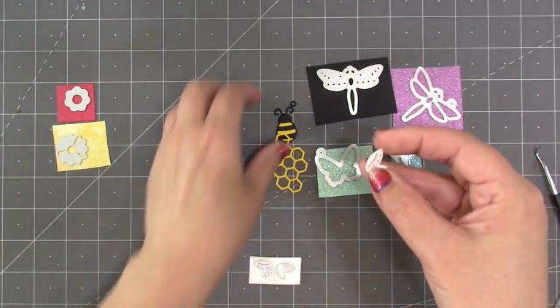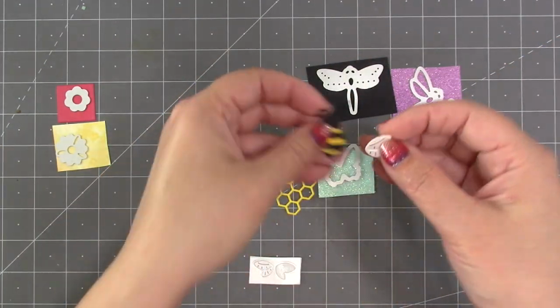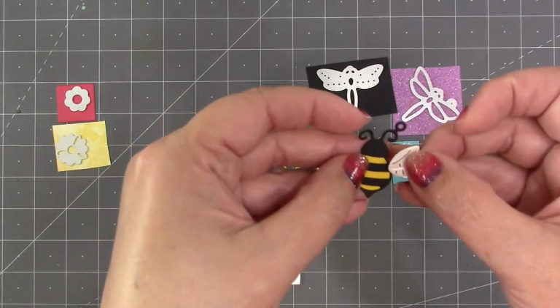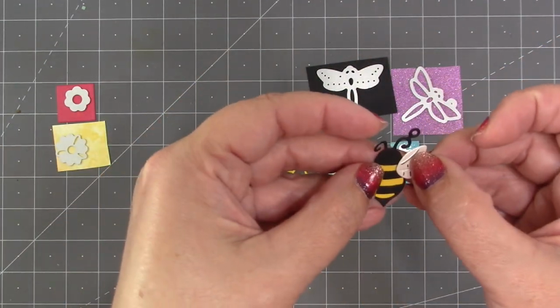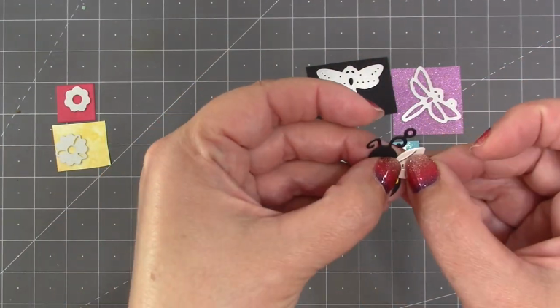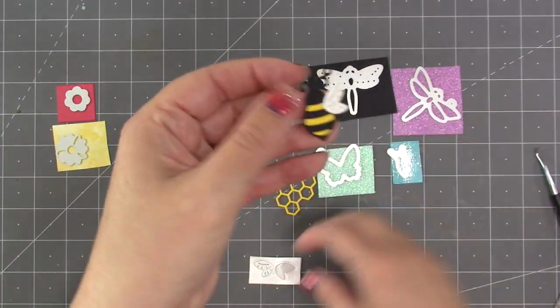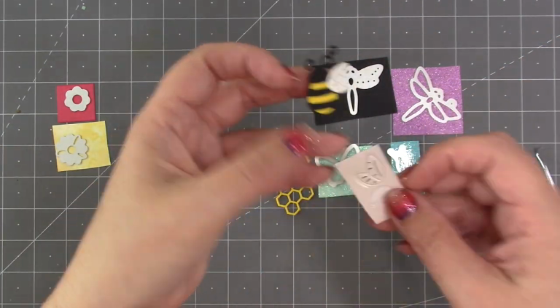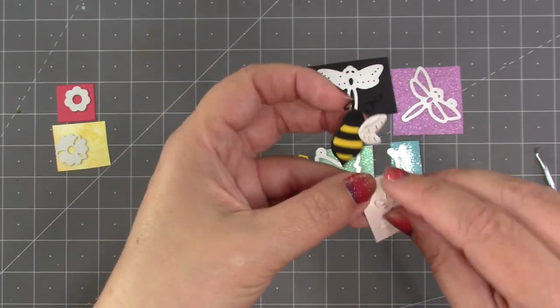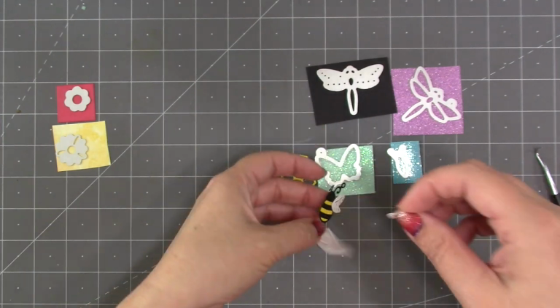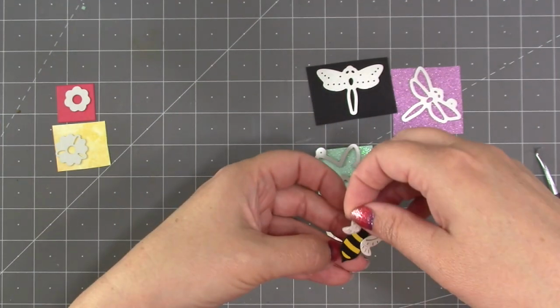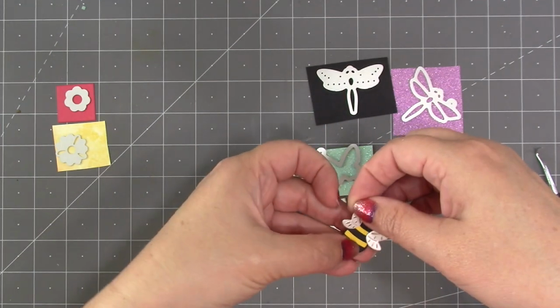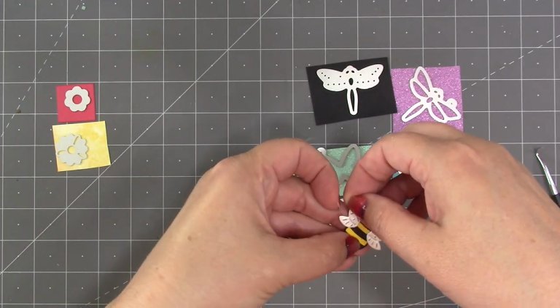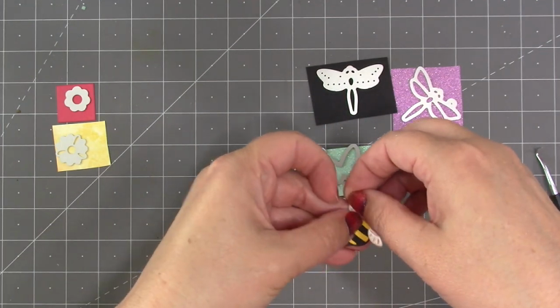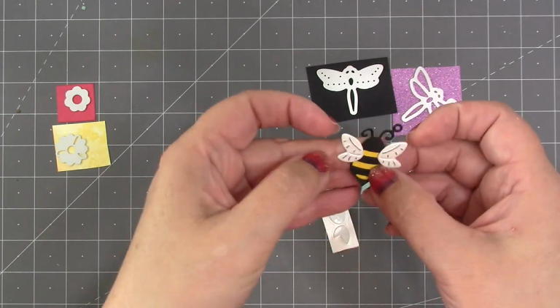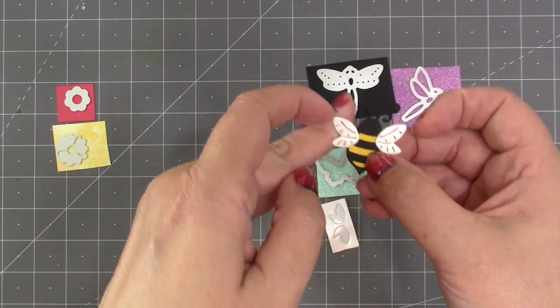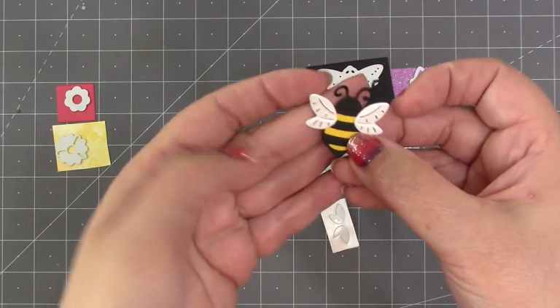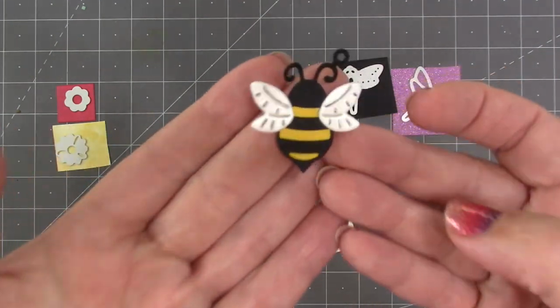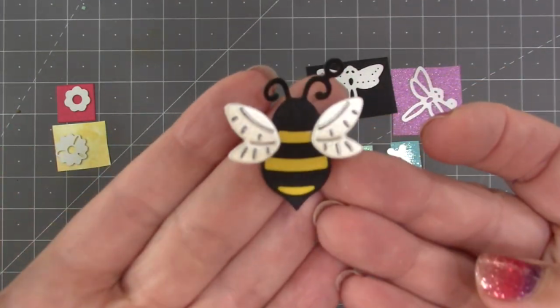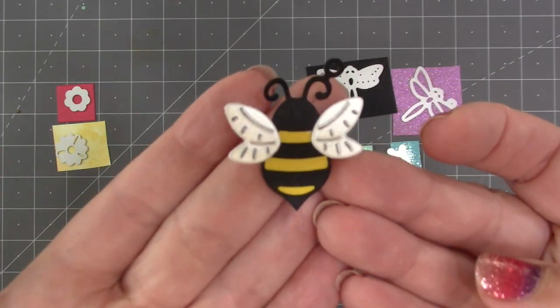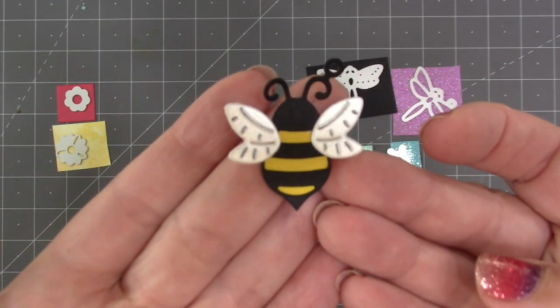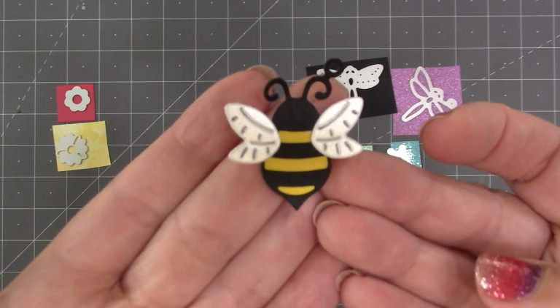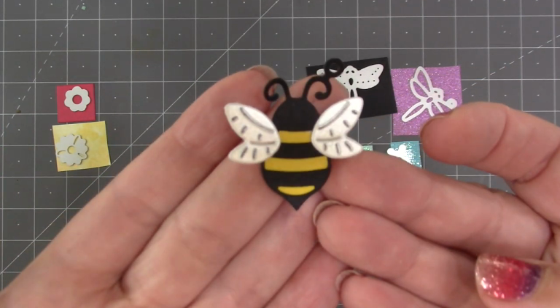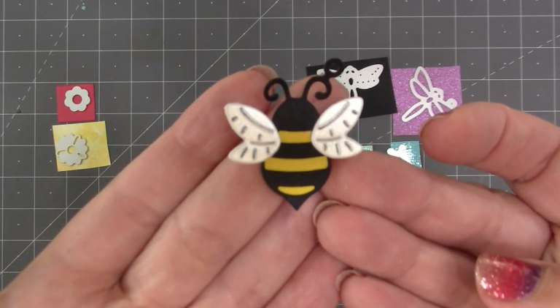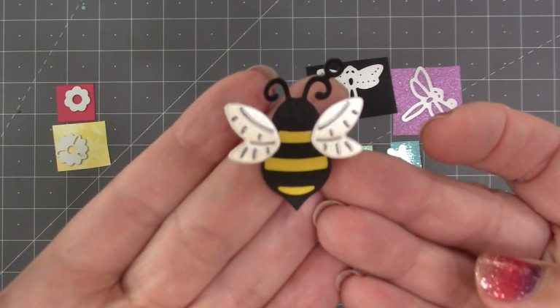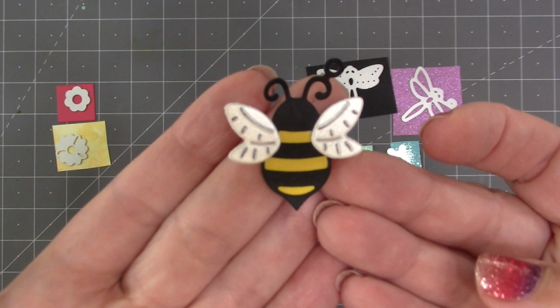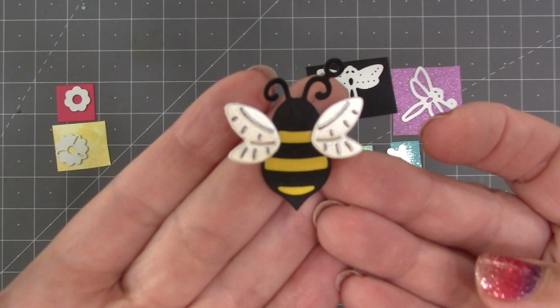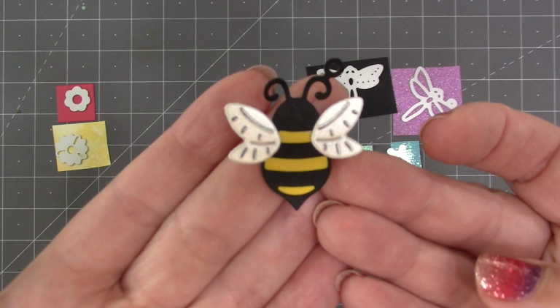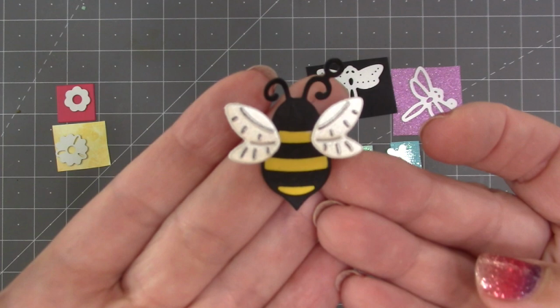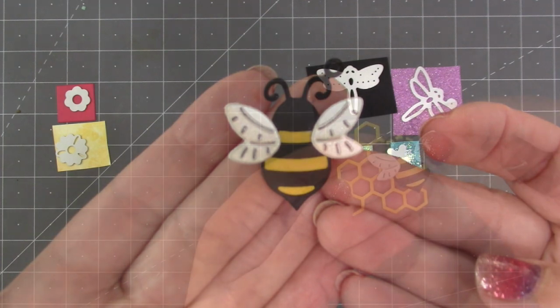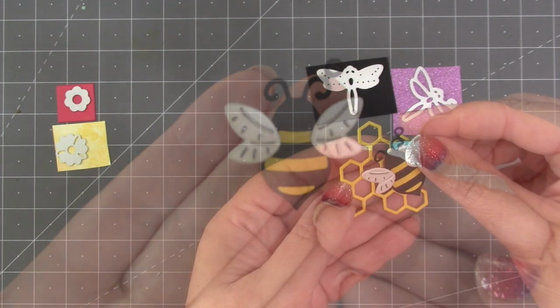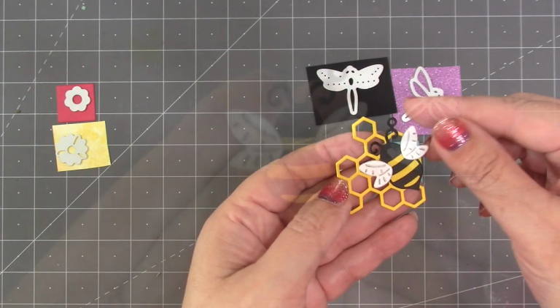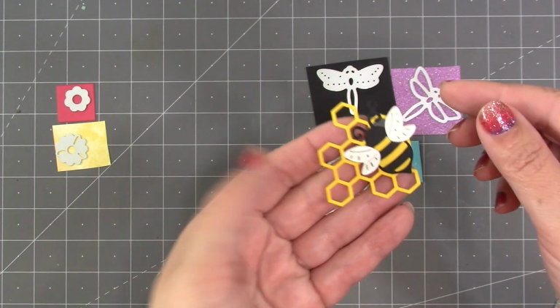Because I used score tape, the wings are self-adhesive, so I can just peel them and stick them to the bee at whatever angle I like. Depending on the project, you may want to use the honeycomb that is included — it makes a great little backdrop for the bee.